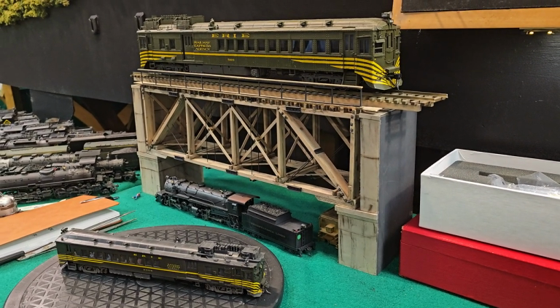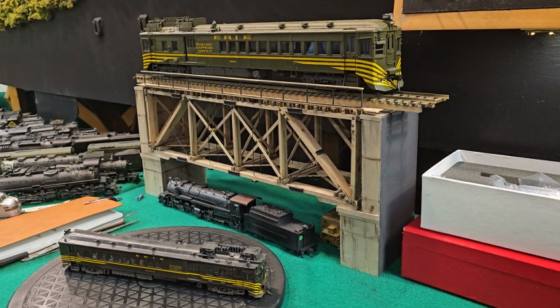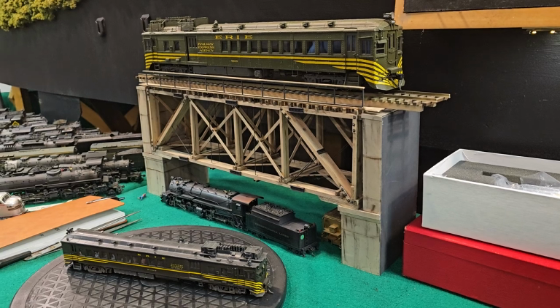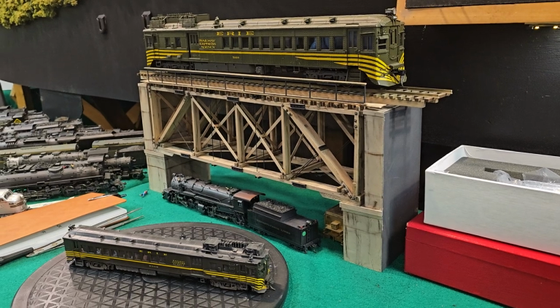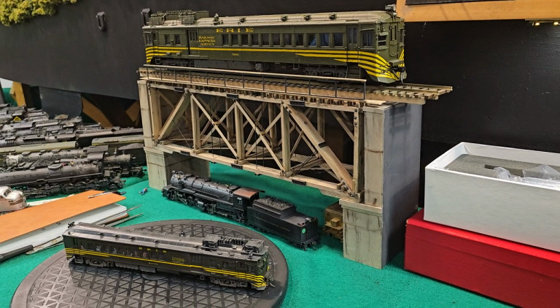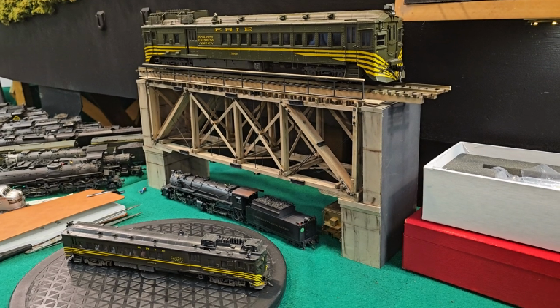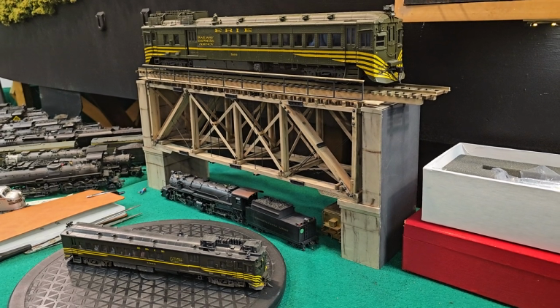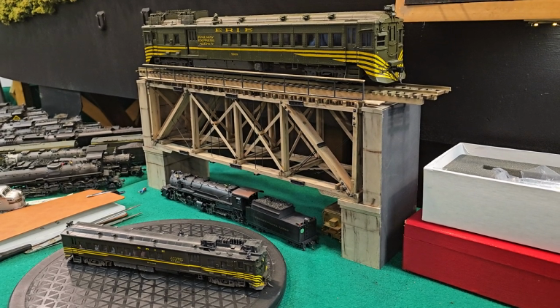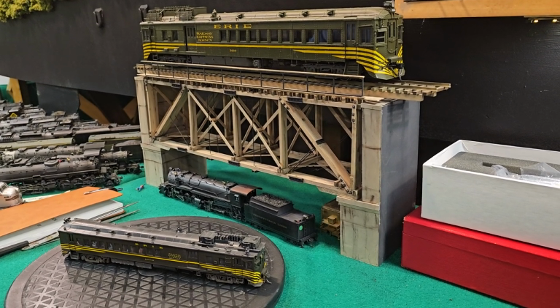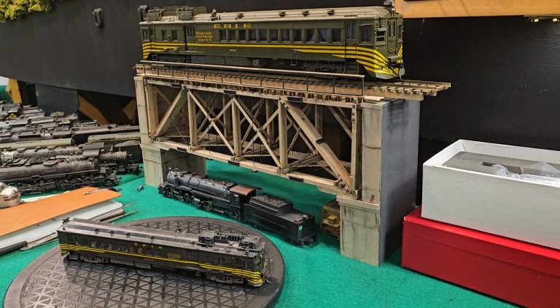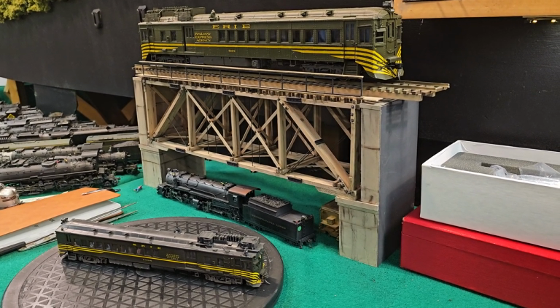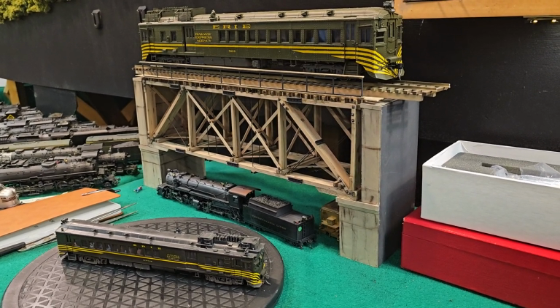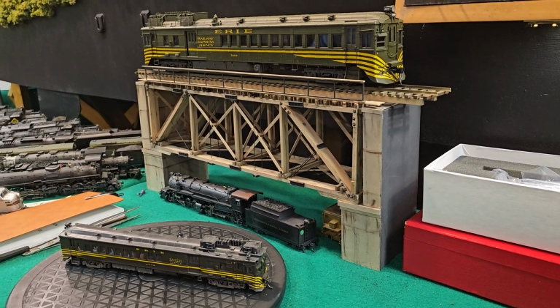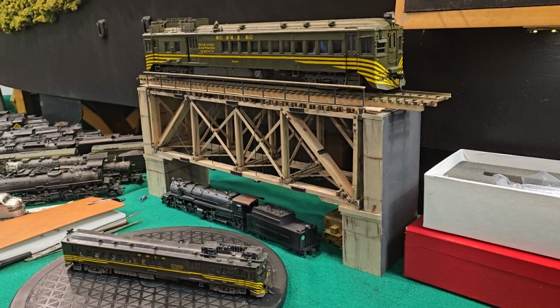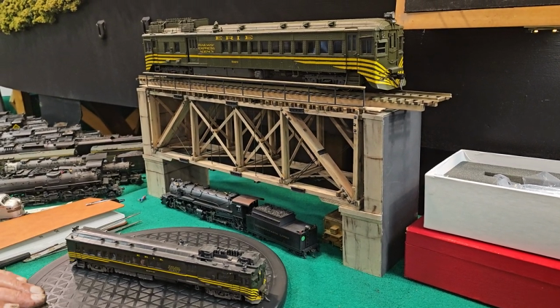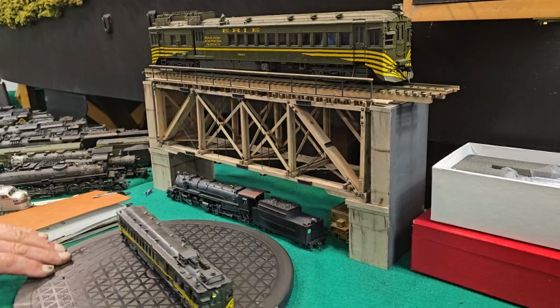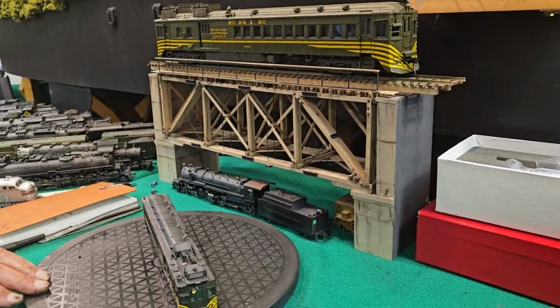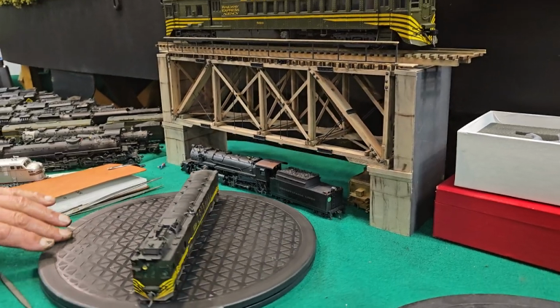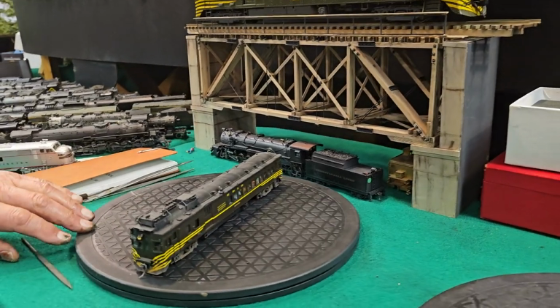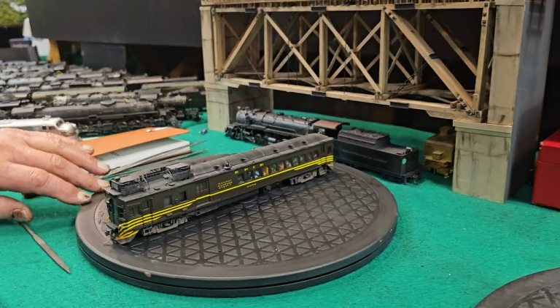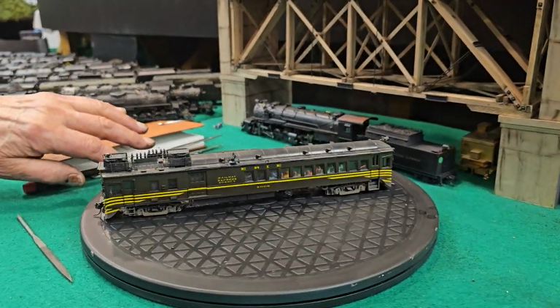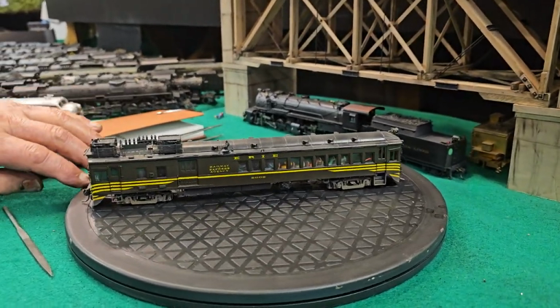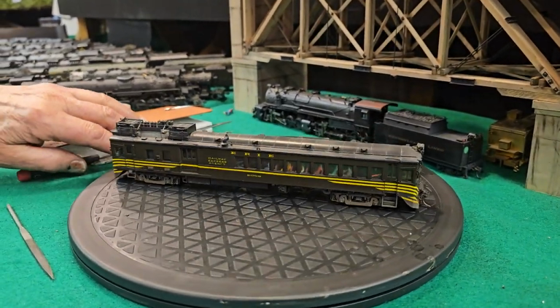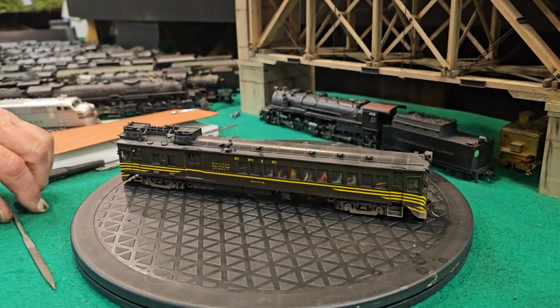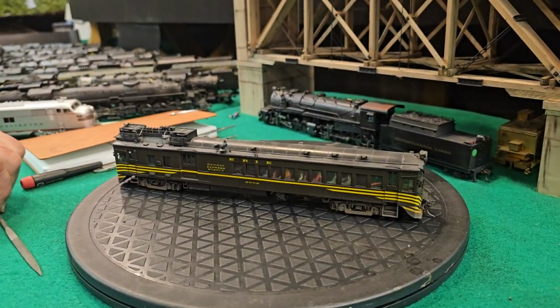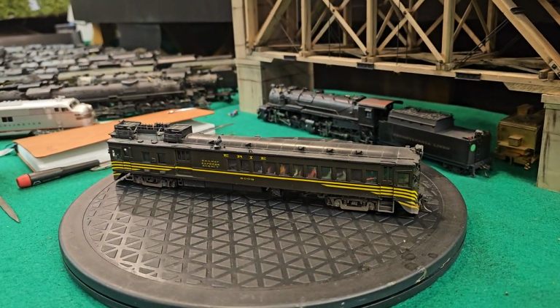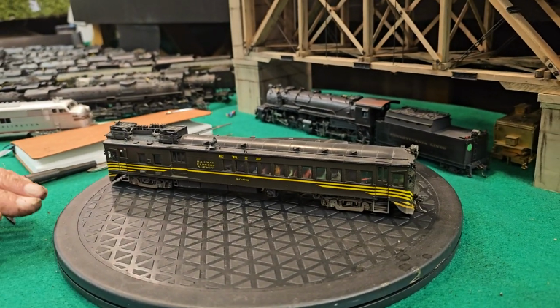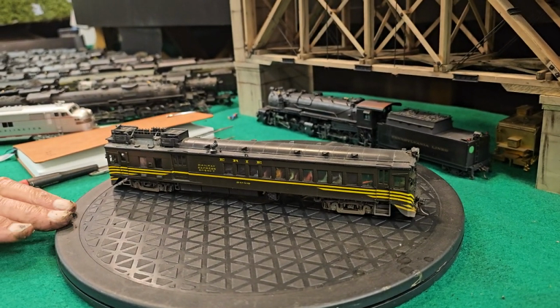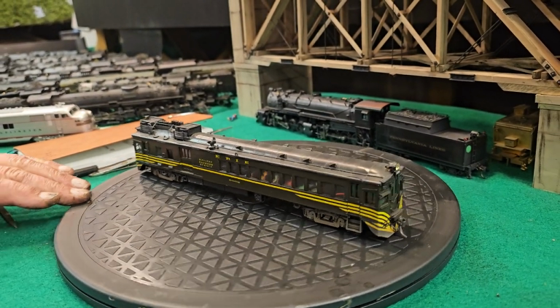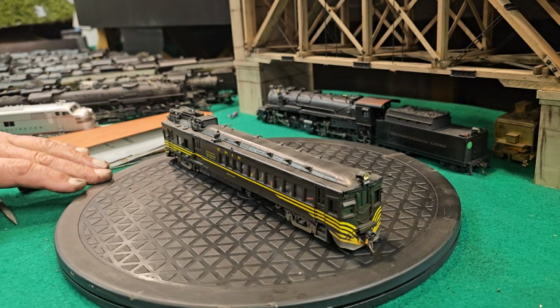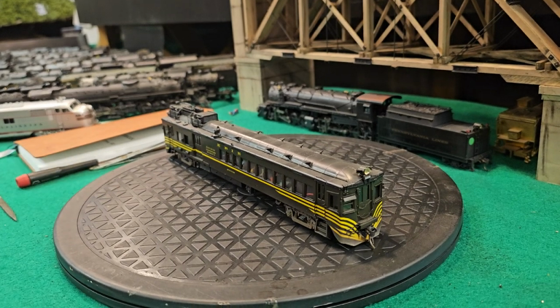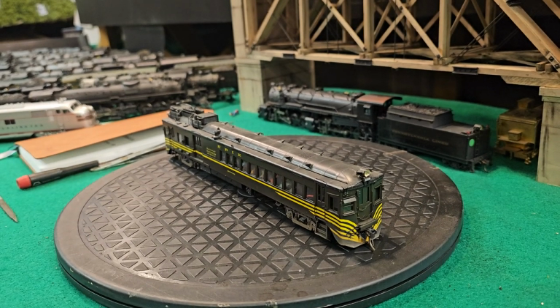These are brass imports by Overland, and I have HO and O-scale trains, and so does Howard. We've run this little guy, the HO version, on Howard's layout, and we've got a video of it running the layout.